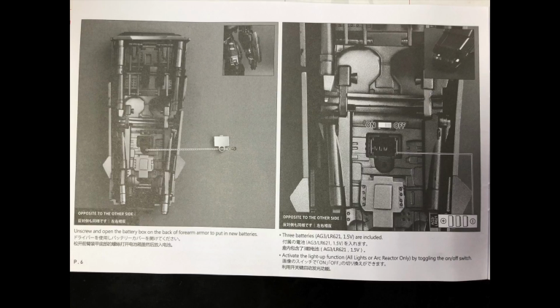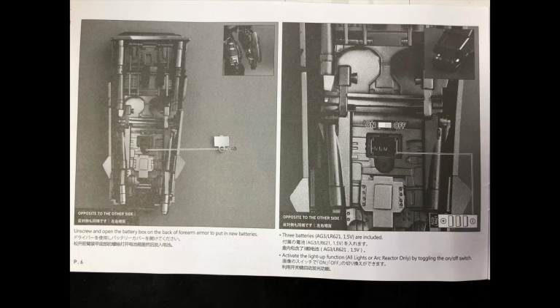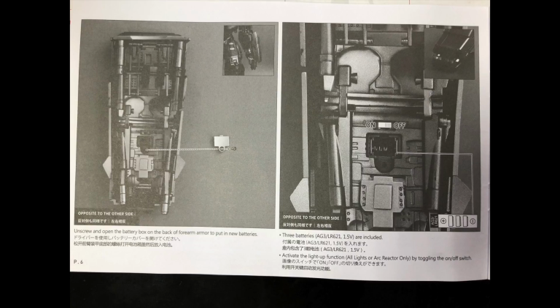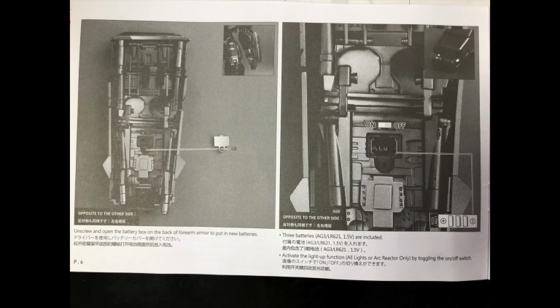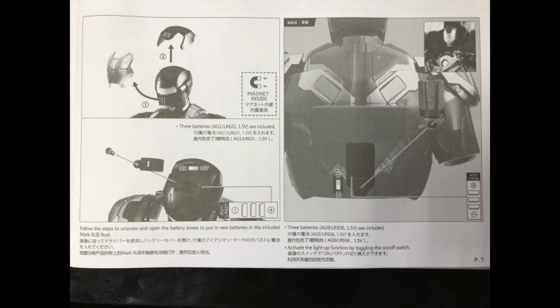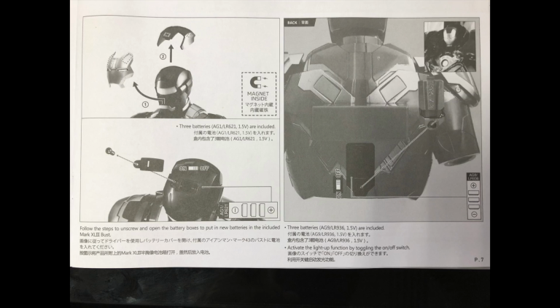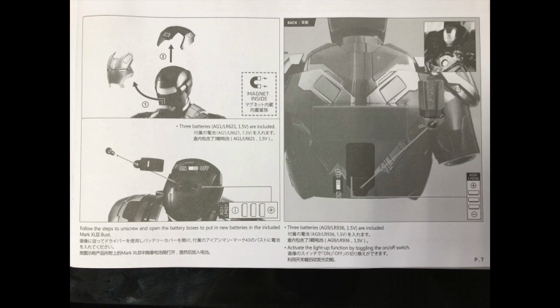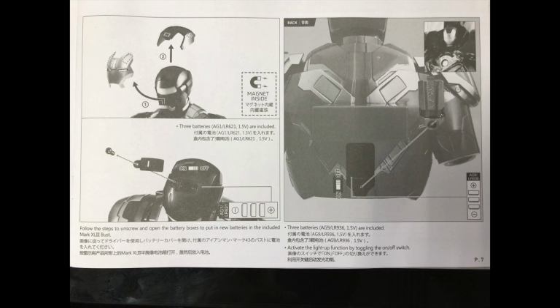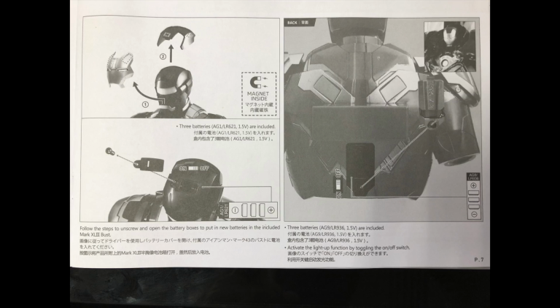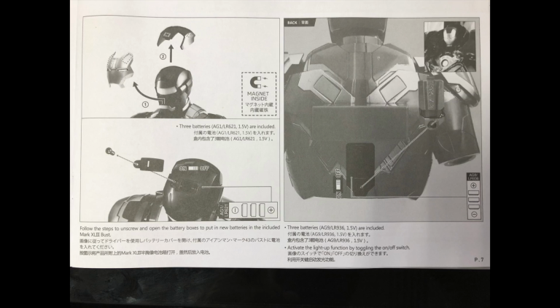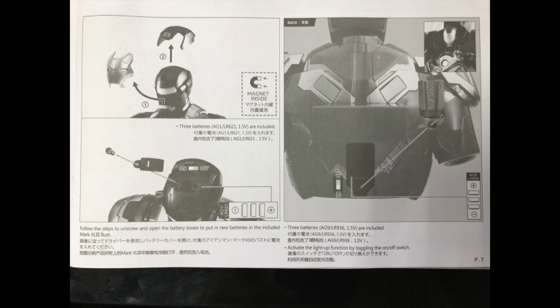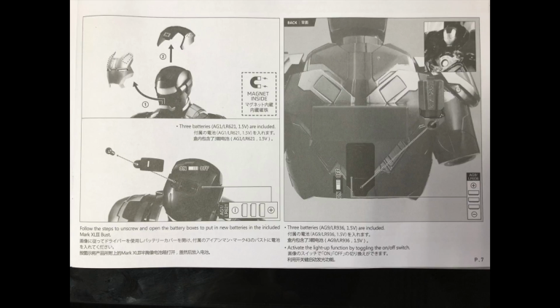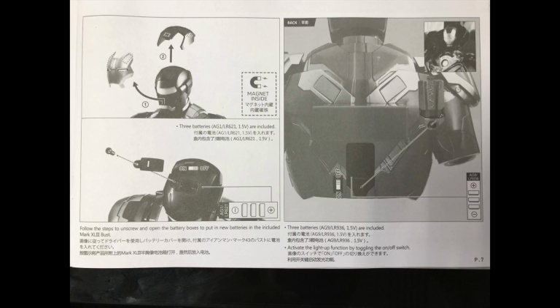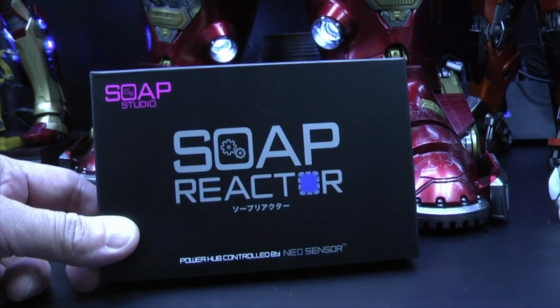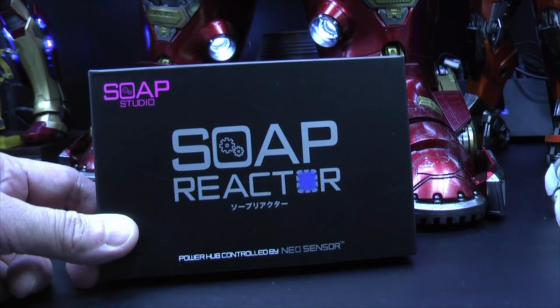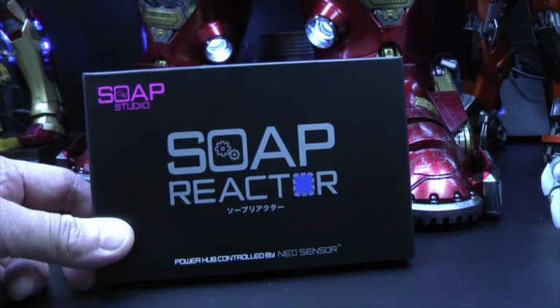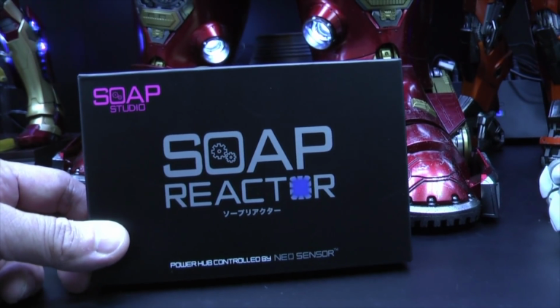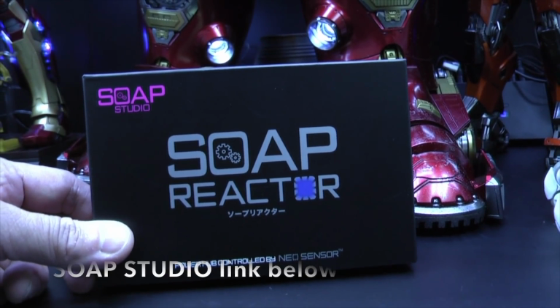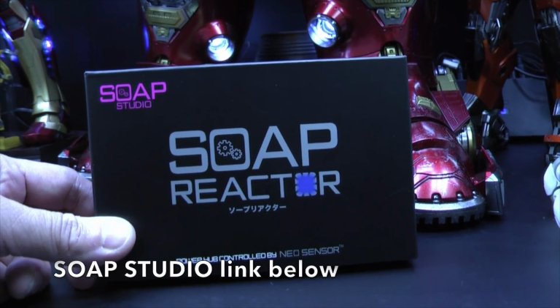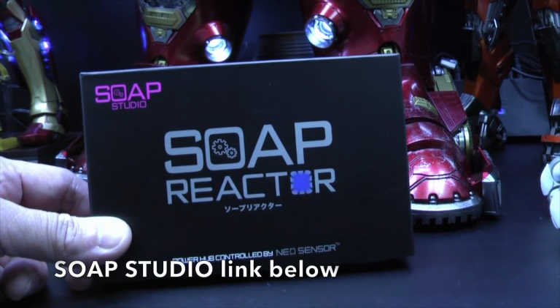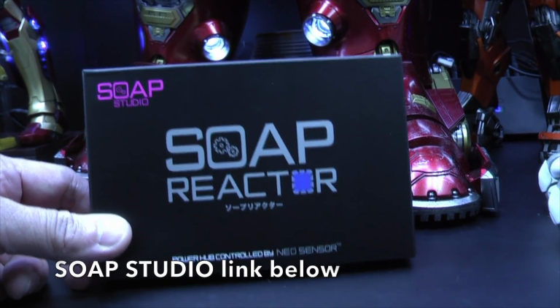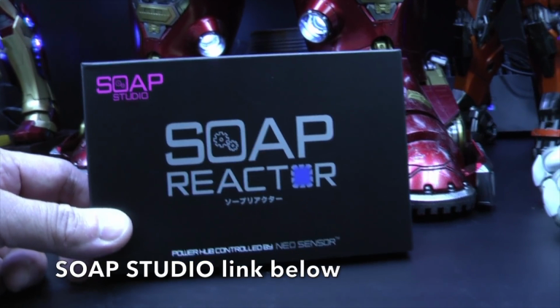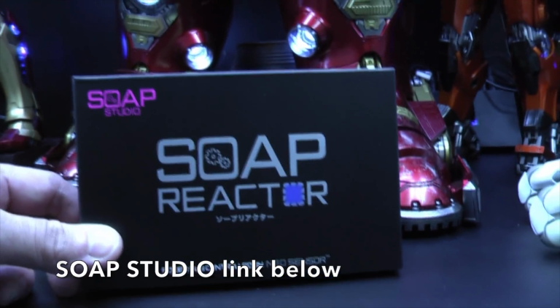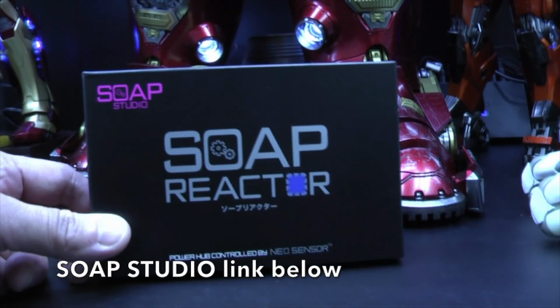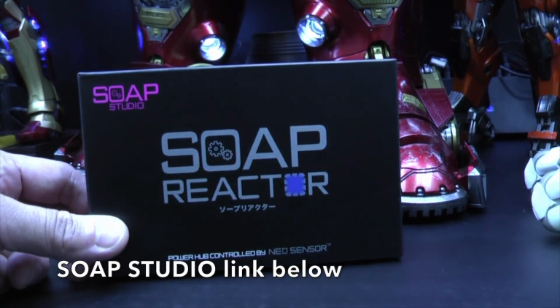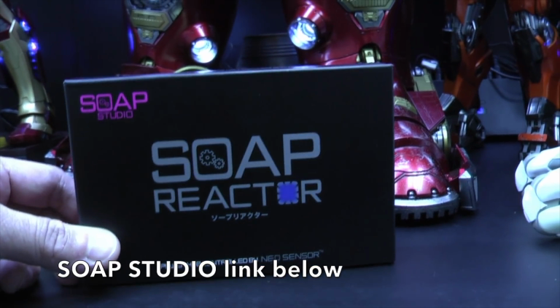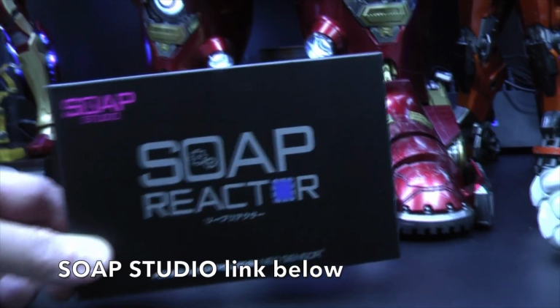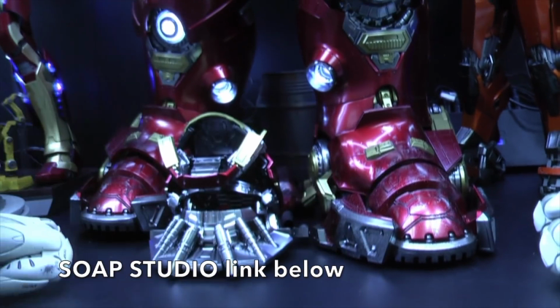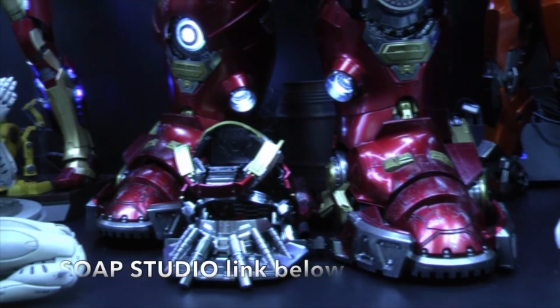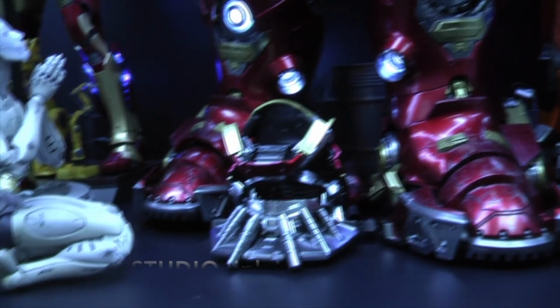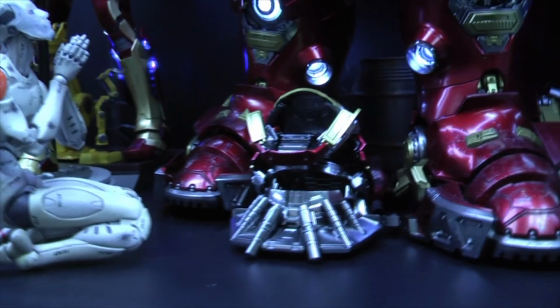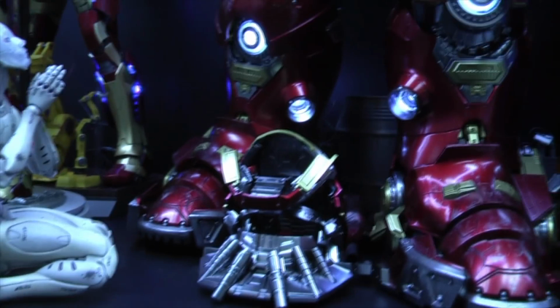It's made by Soap Studio. This is the soap reactor. I'll put a link in the description below so you can find out a little bit more information, cost of shipping, and cost of what exactly you need.